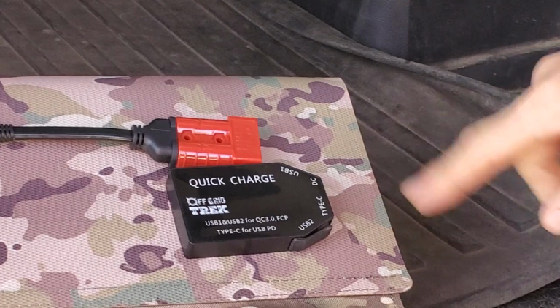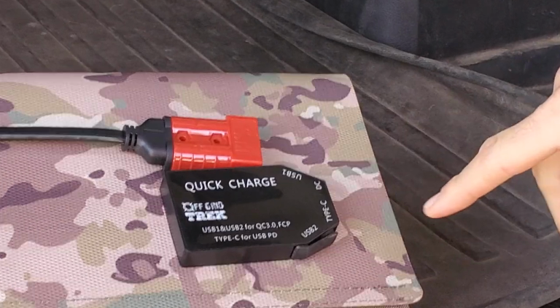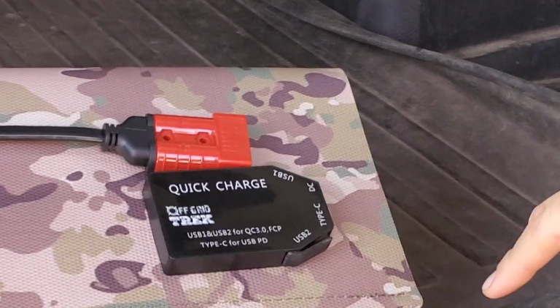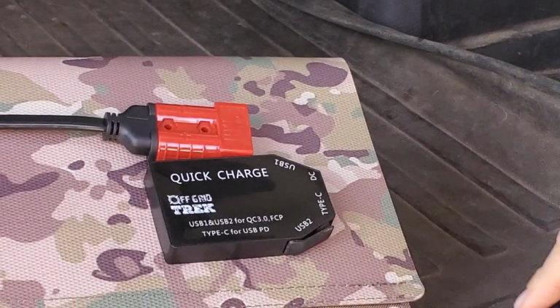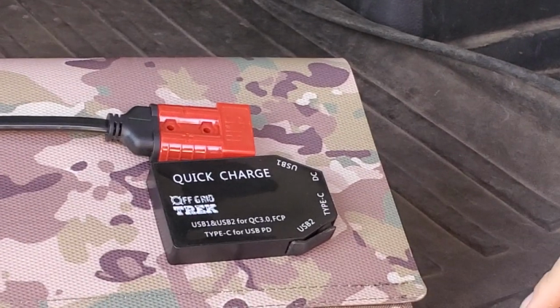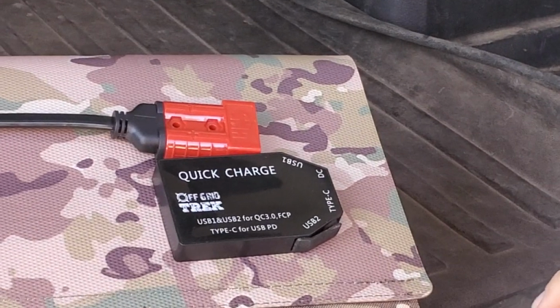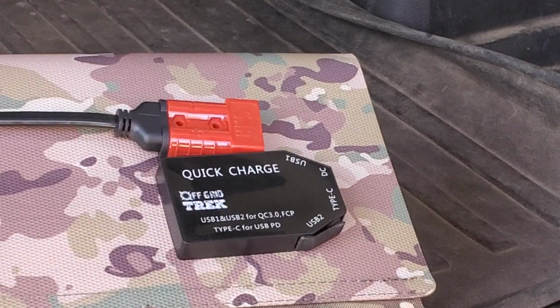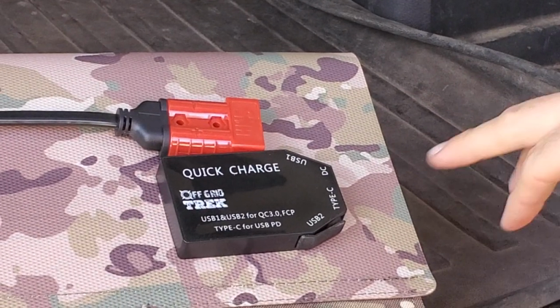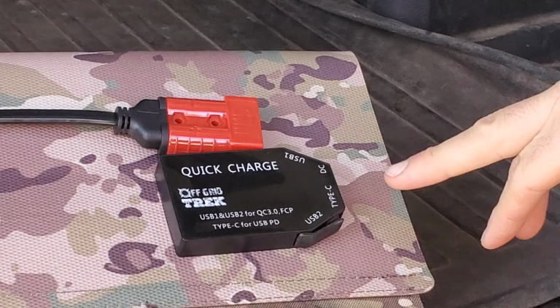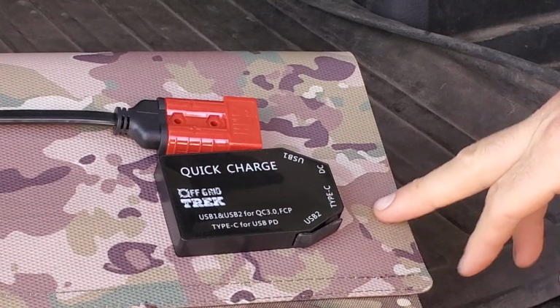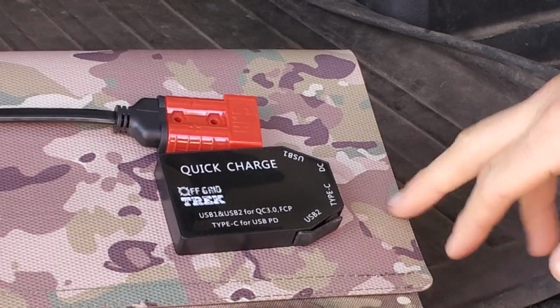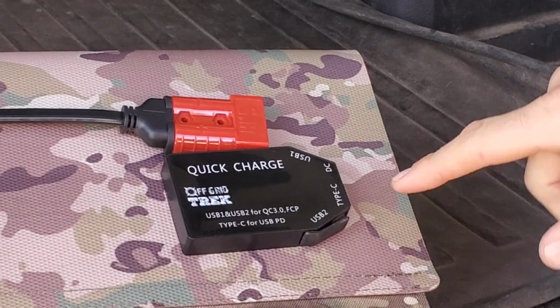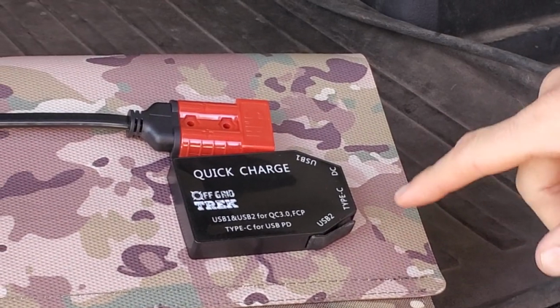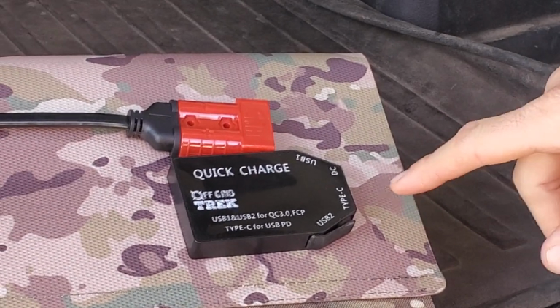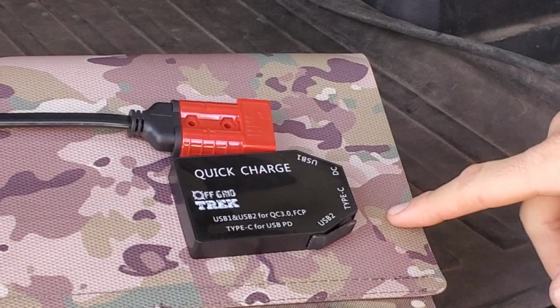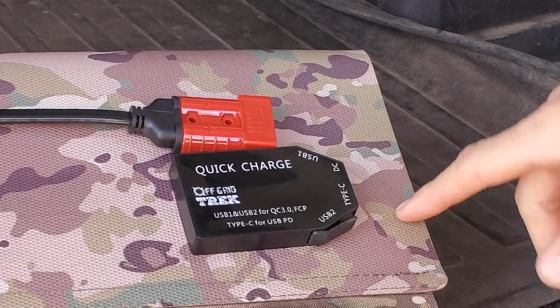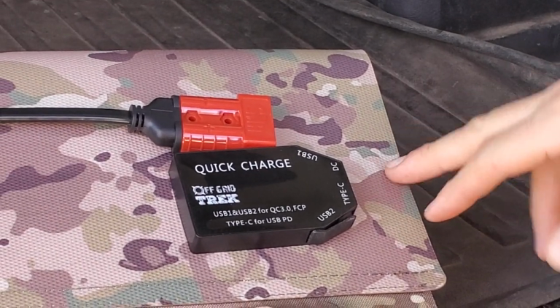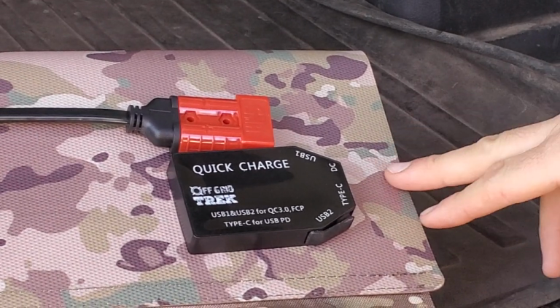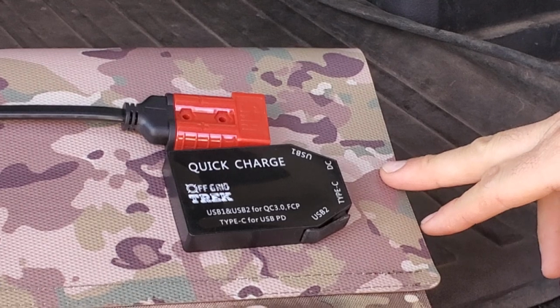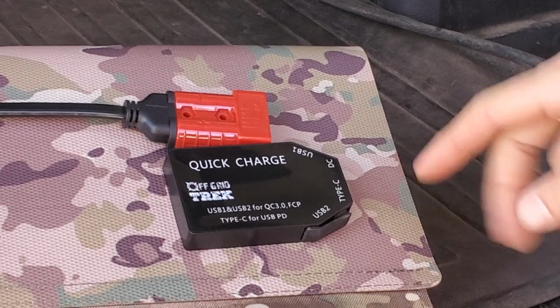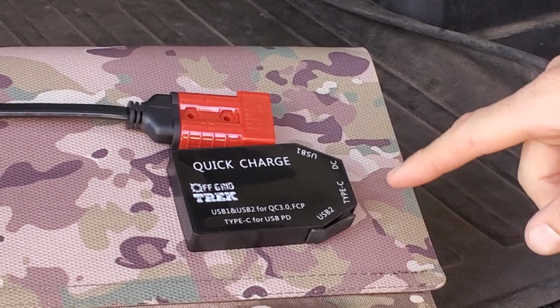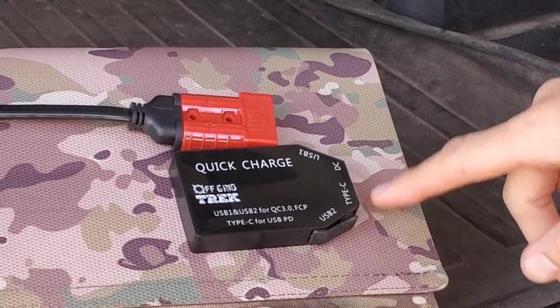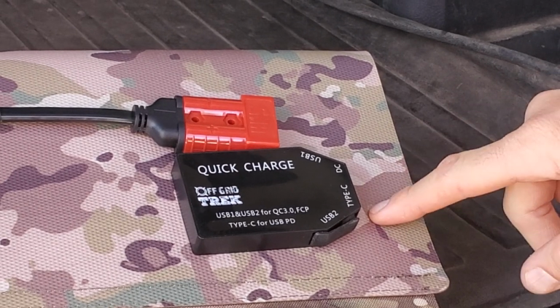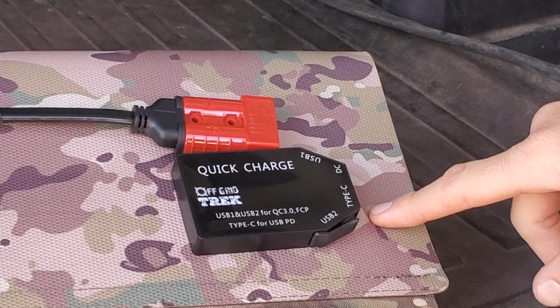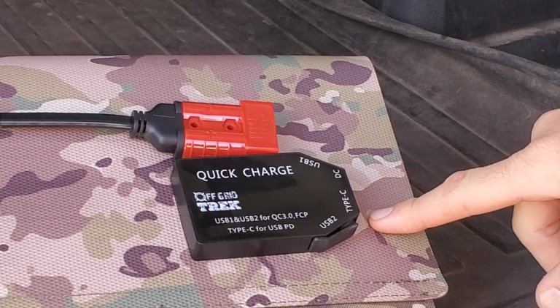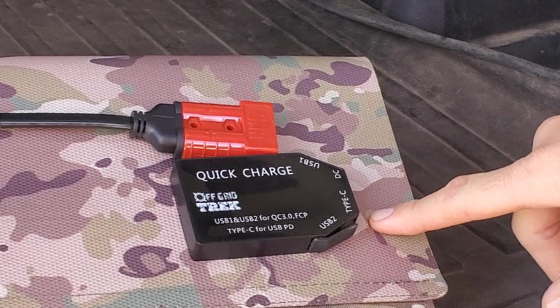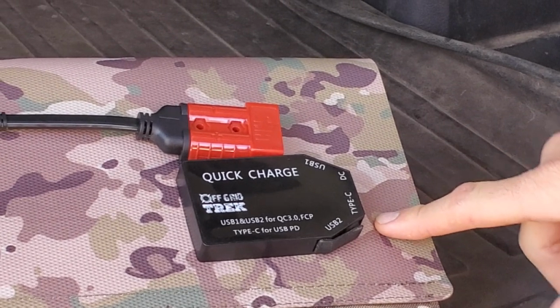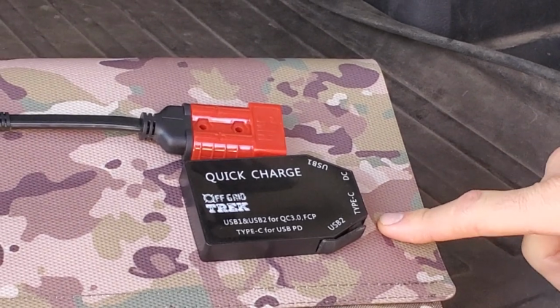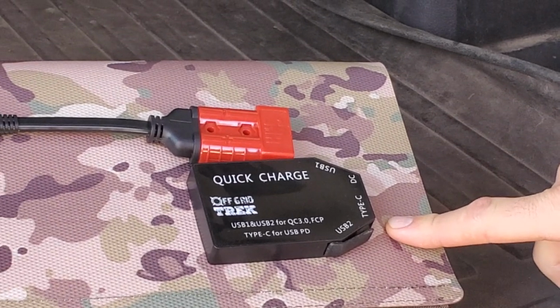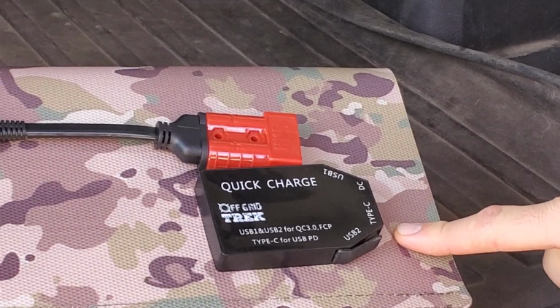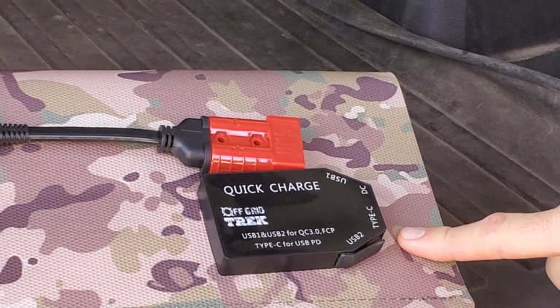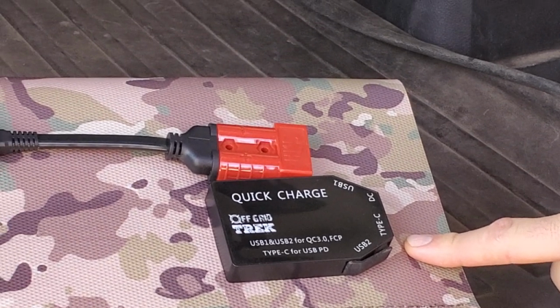This comes standard by the way in all of our solar blankets. So any of the new laptops, iPhones, iPads, any of that sort of thing — they're going to charge from Type-C, which requires 45 watts minimum.